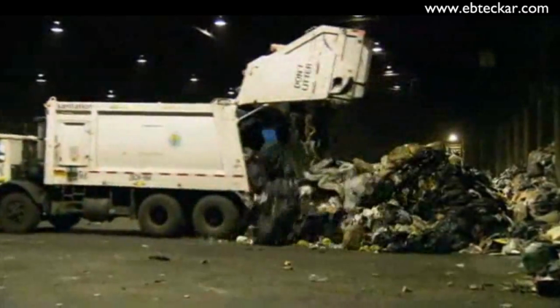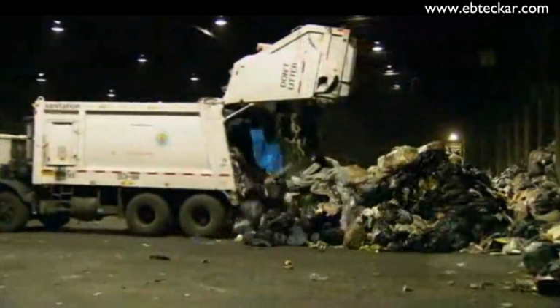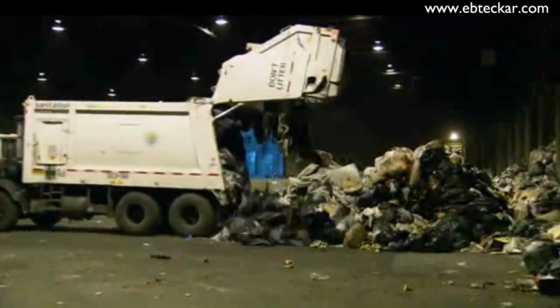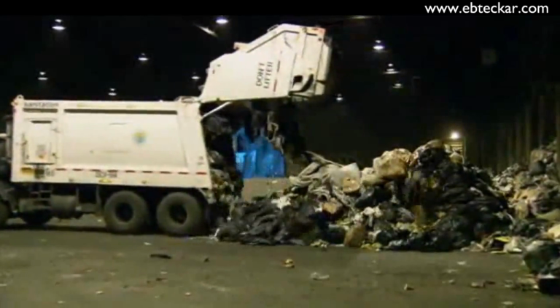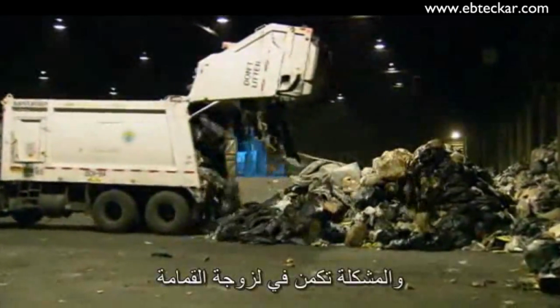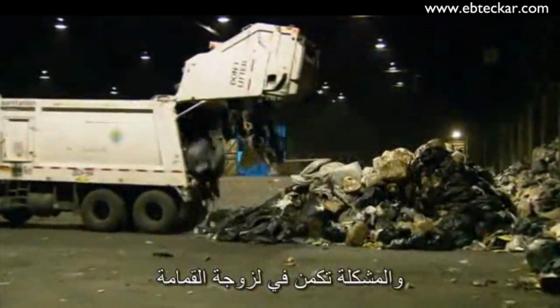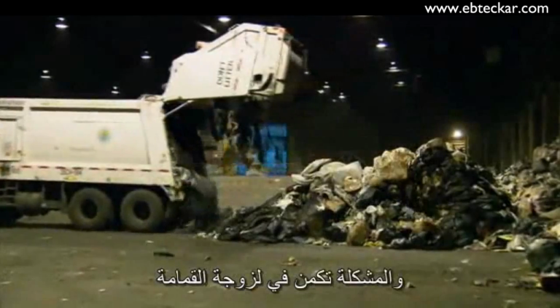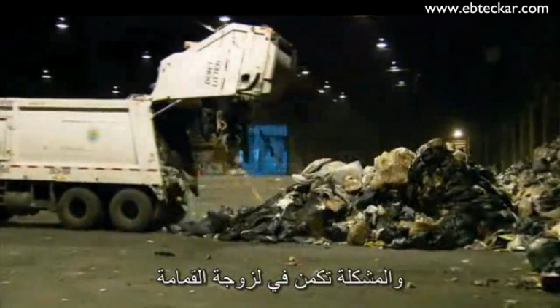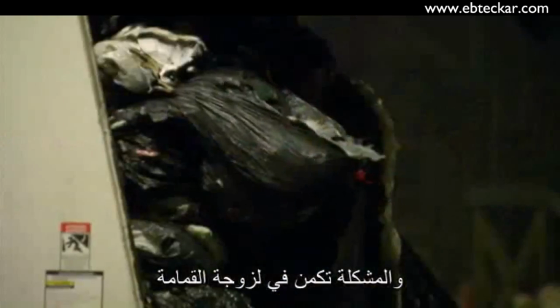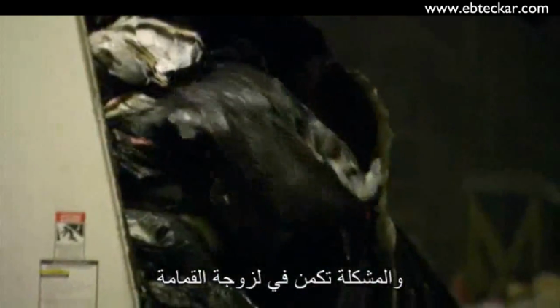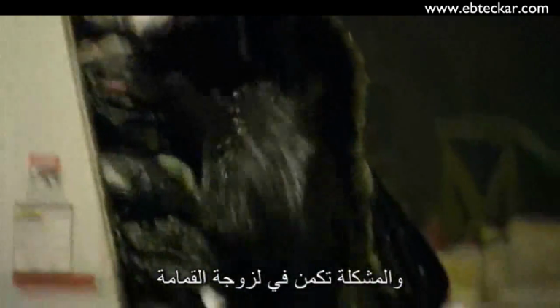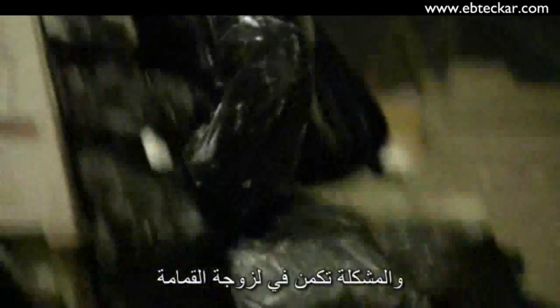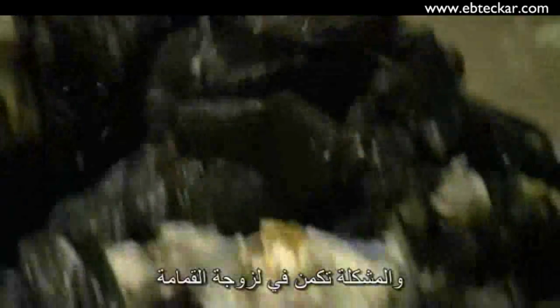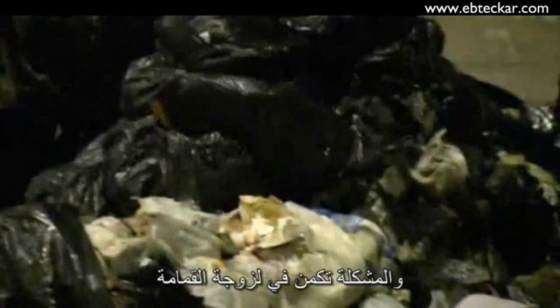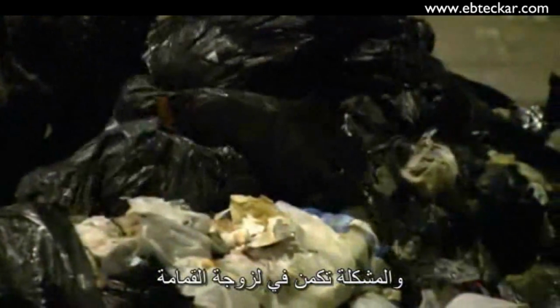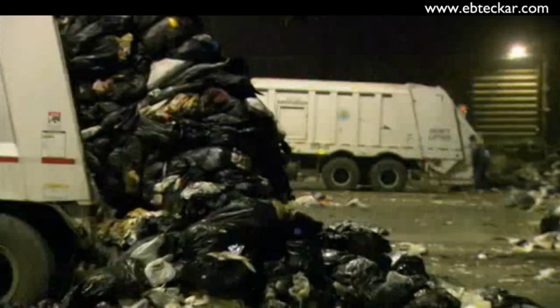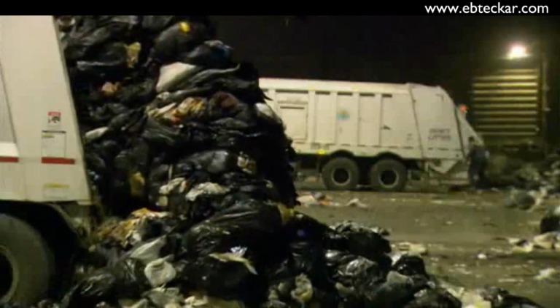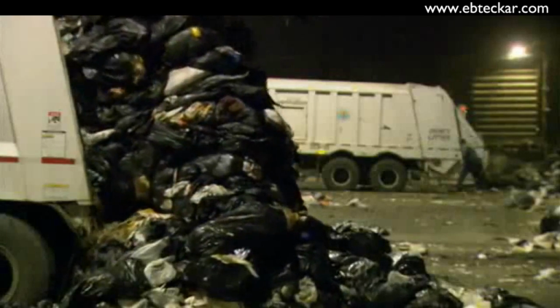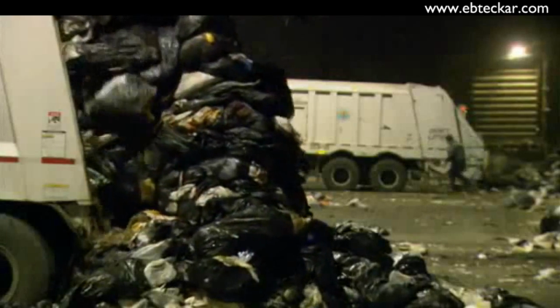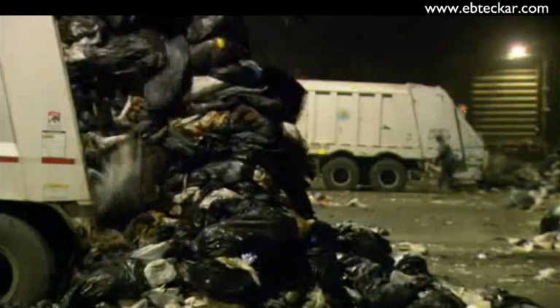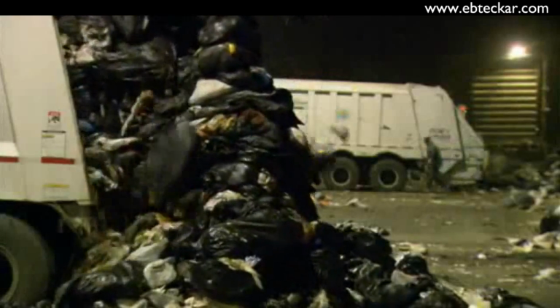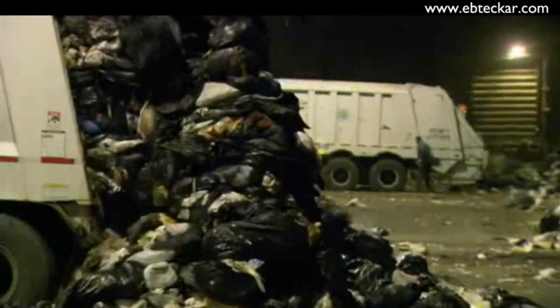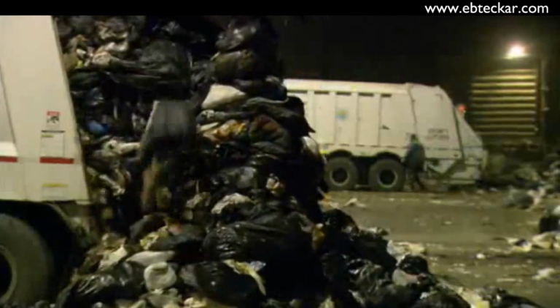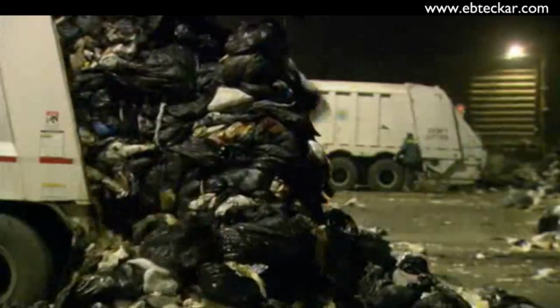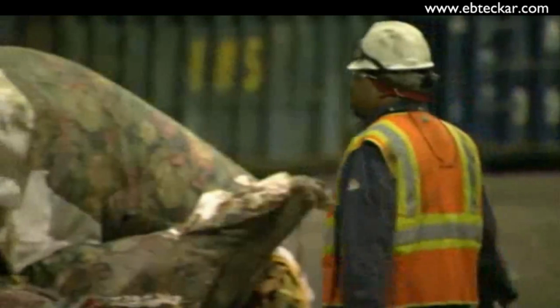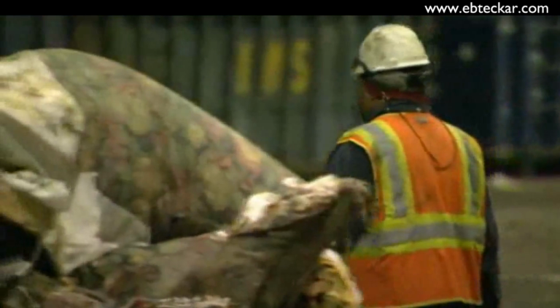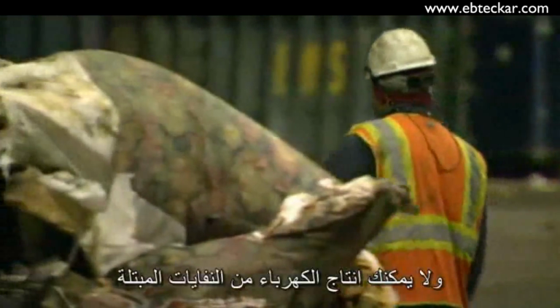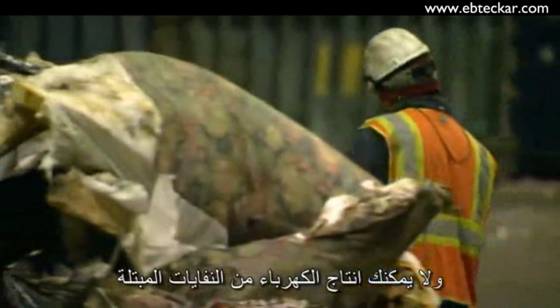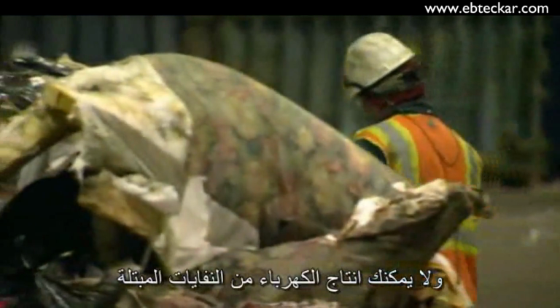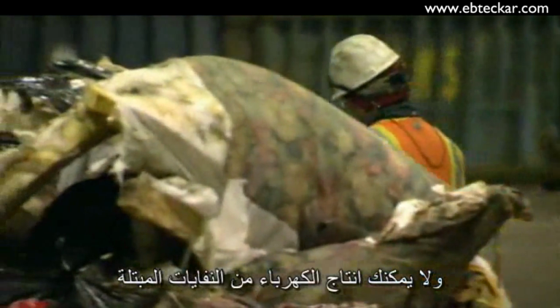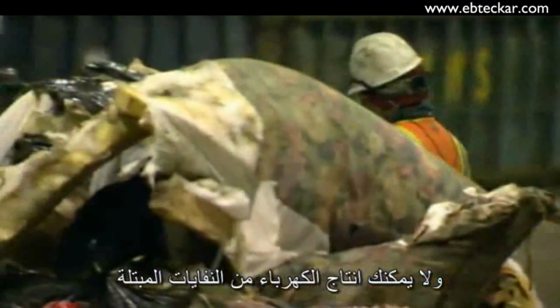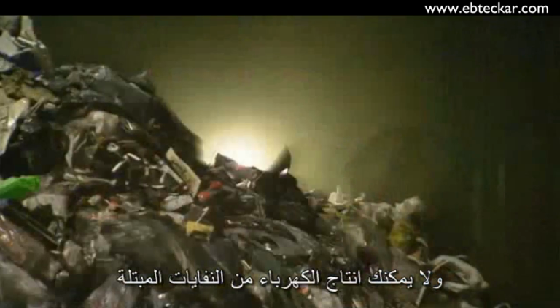The trouble is, when the garbage arrives, it's as soggy as an Irish bog. And you can't make electricity from wet garbage.